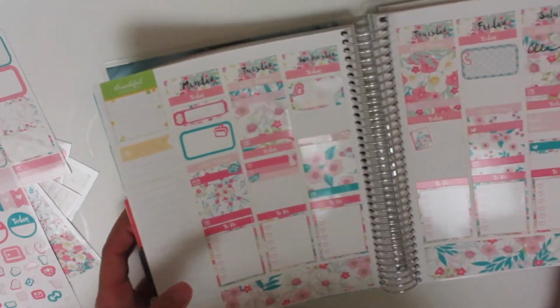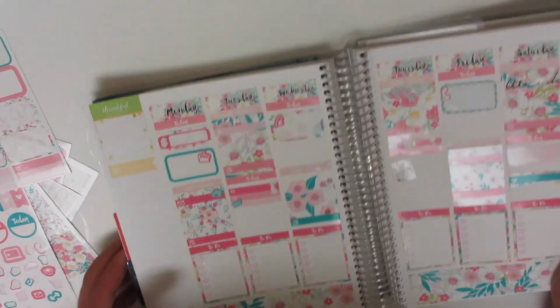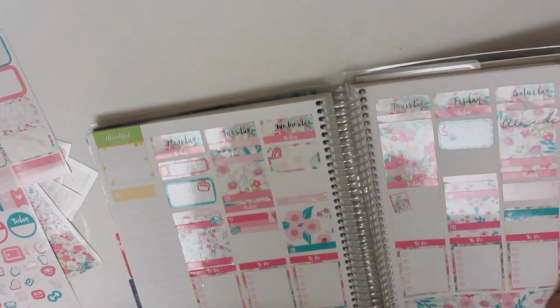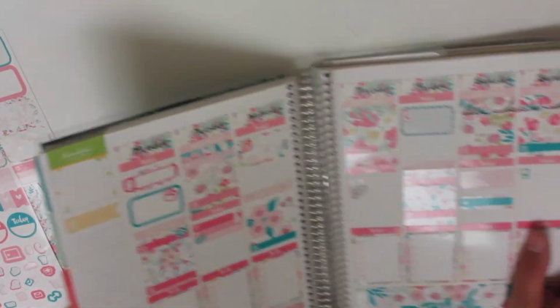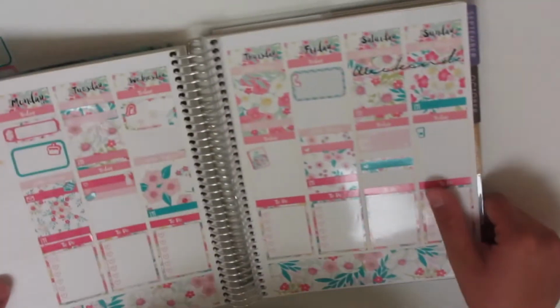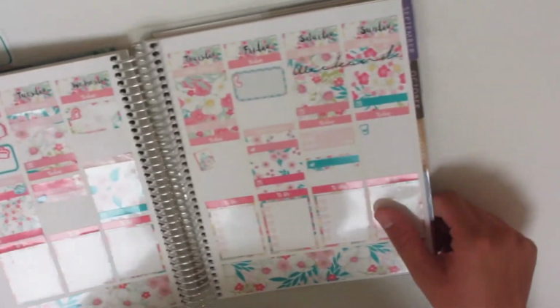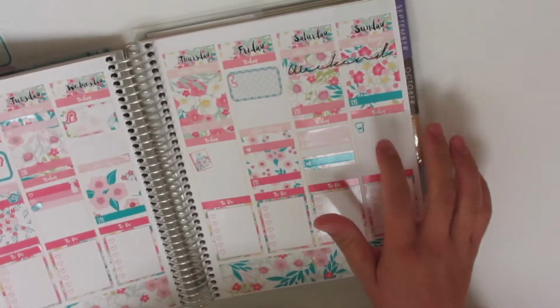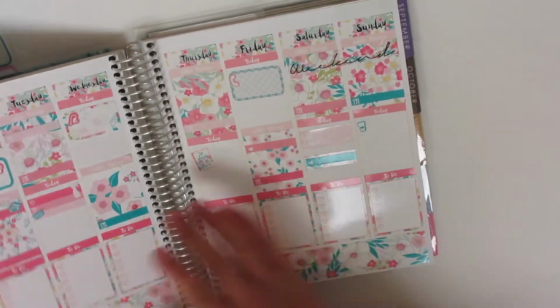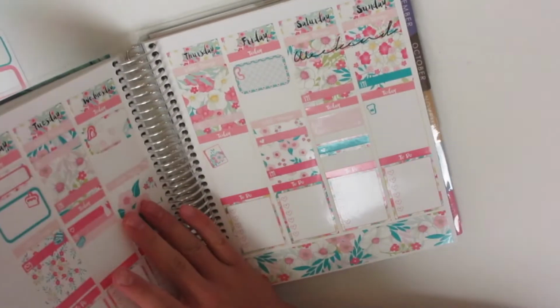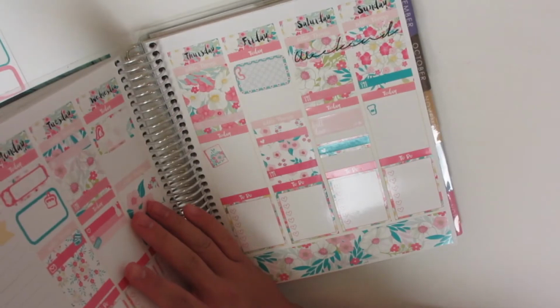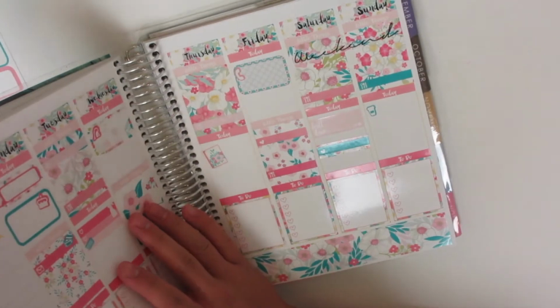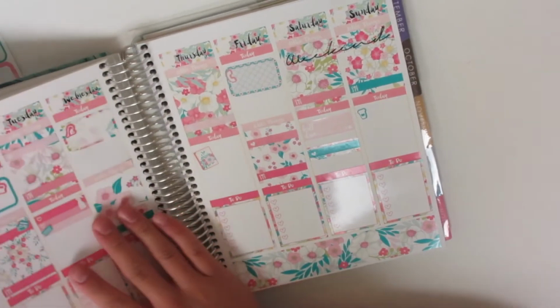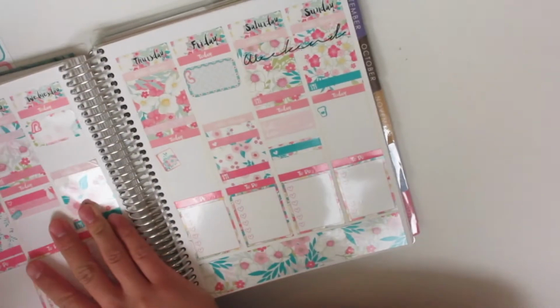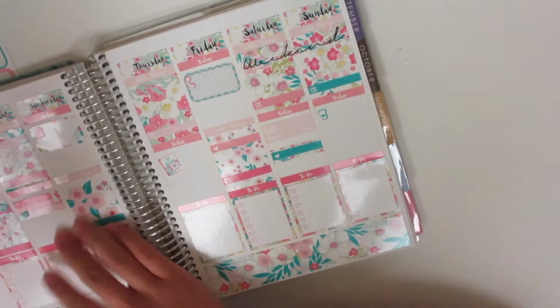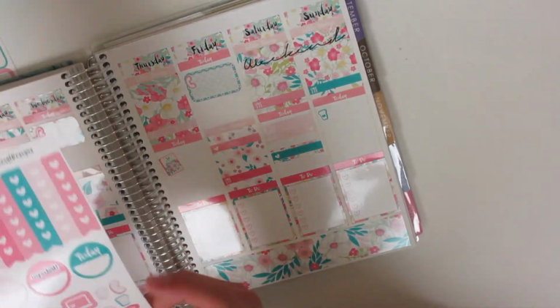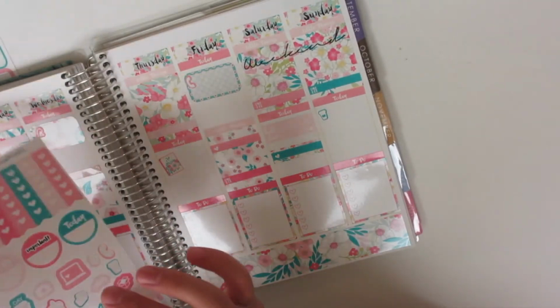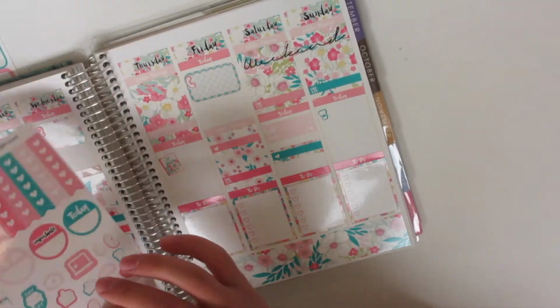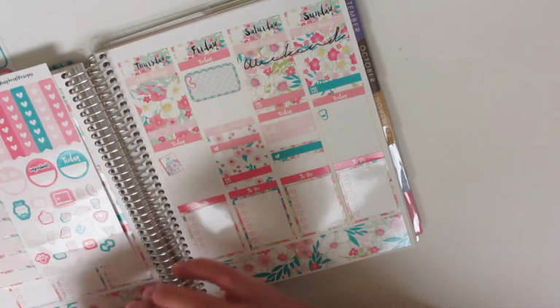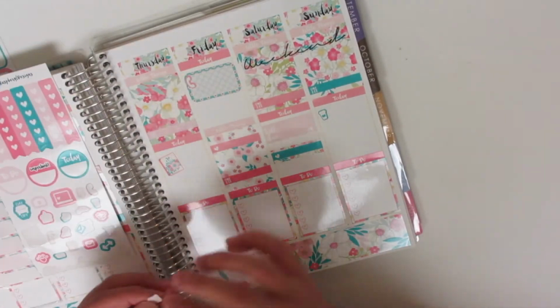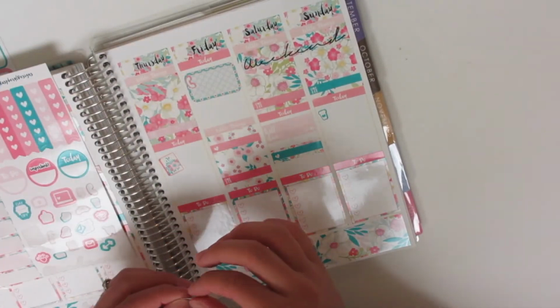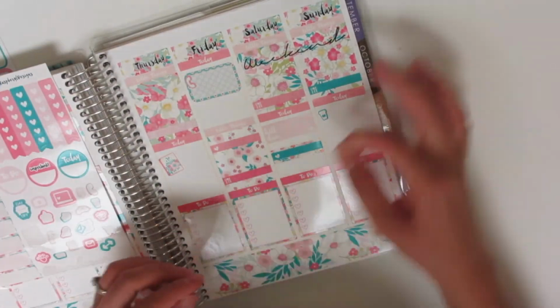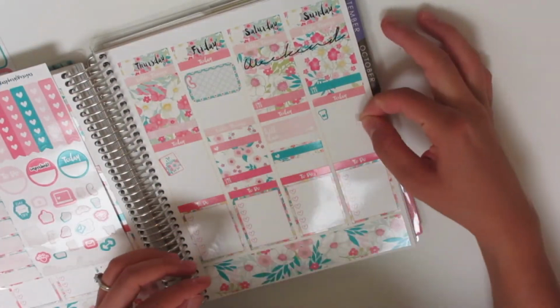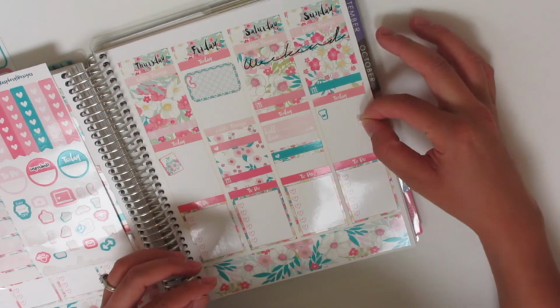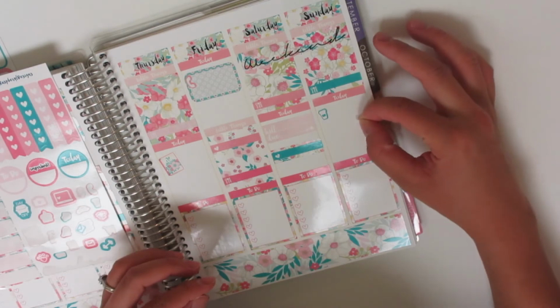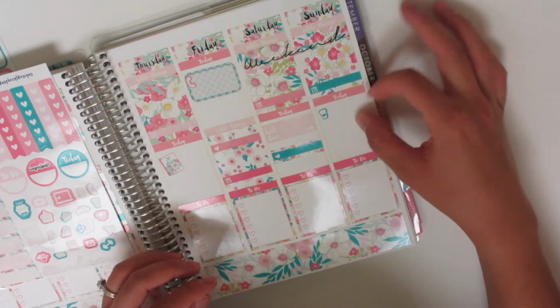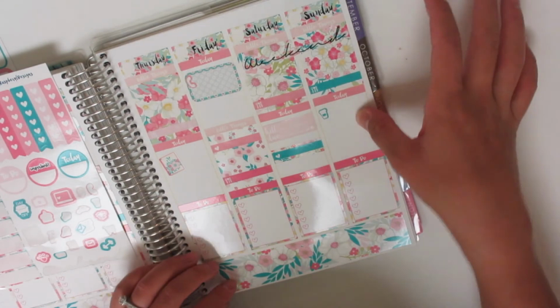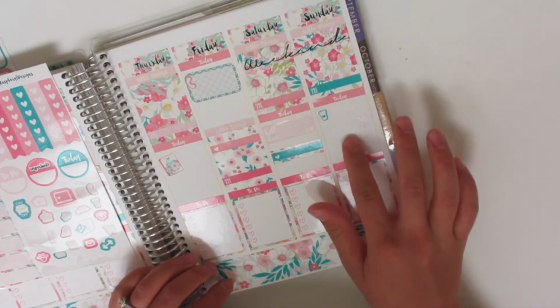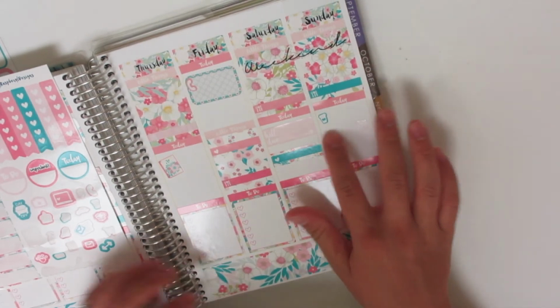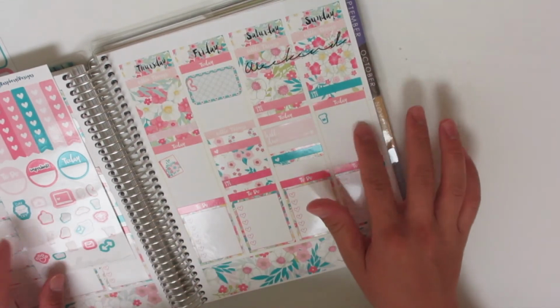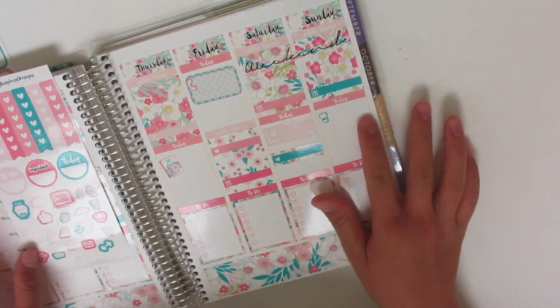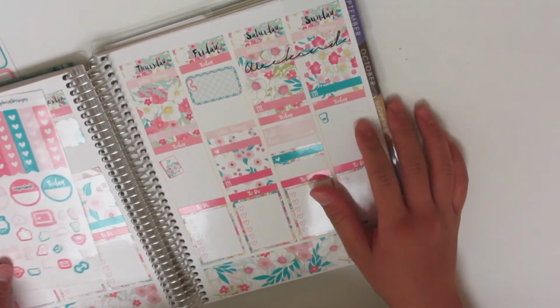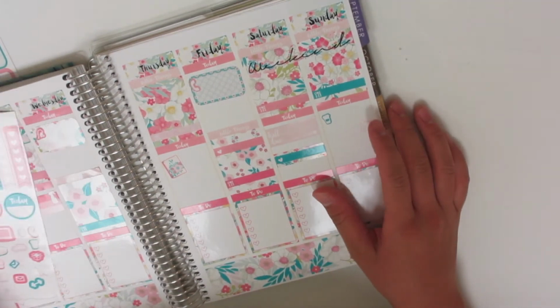And then Sunday I might meal prep, so I'm going to put this little utensils icon there.